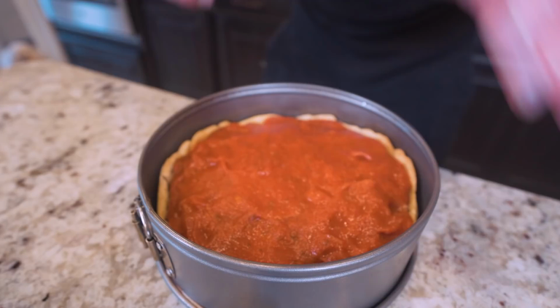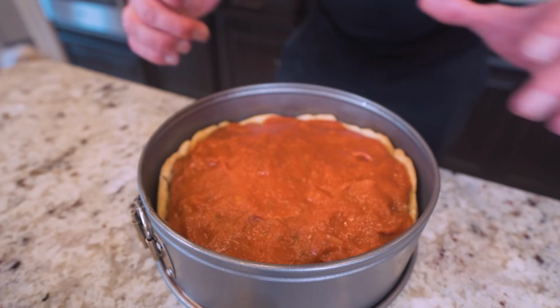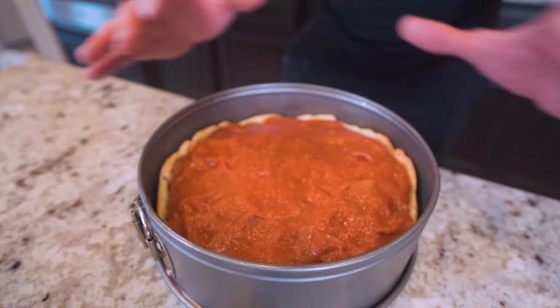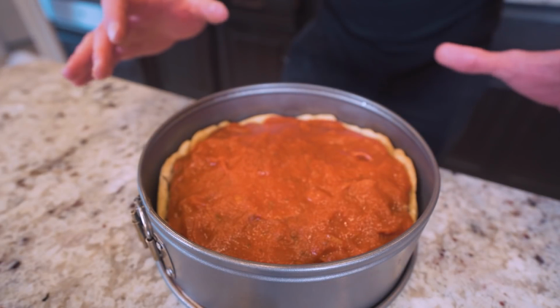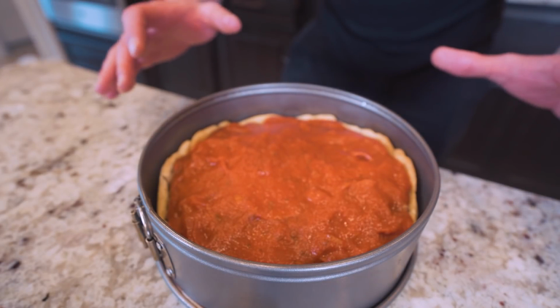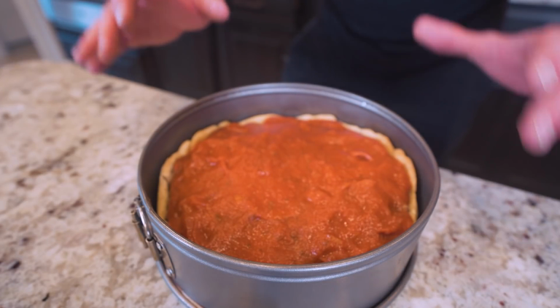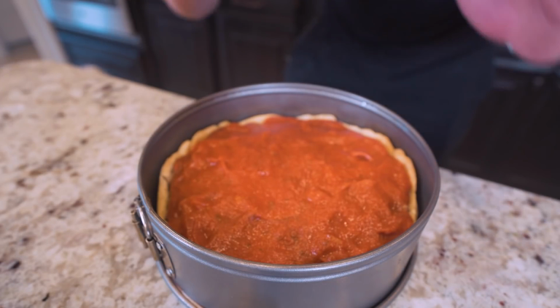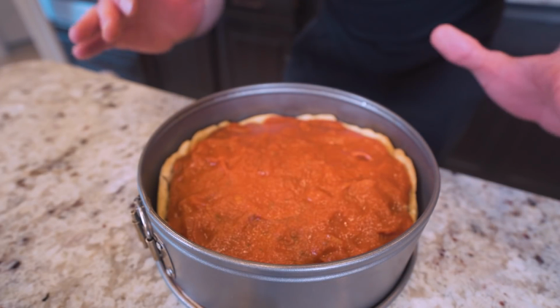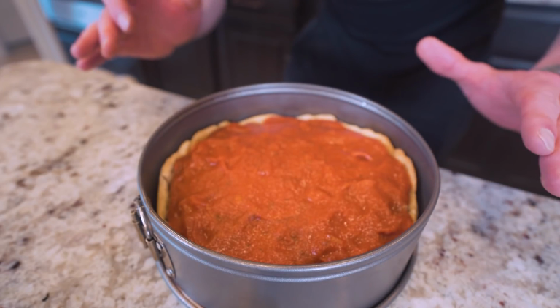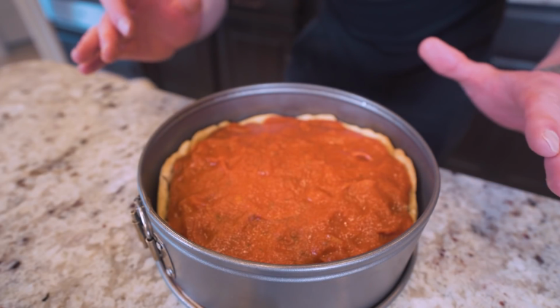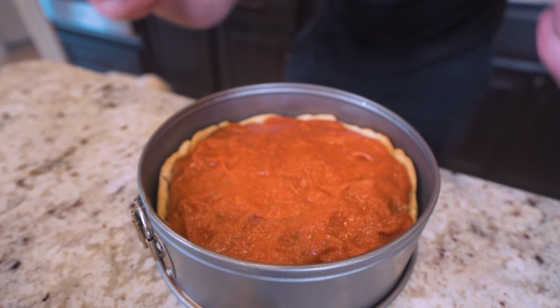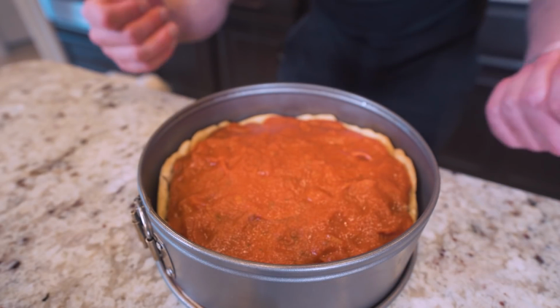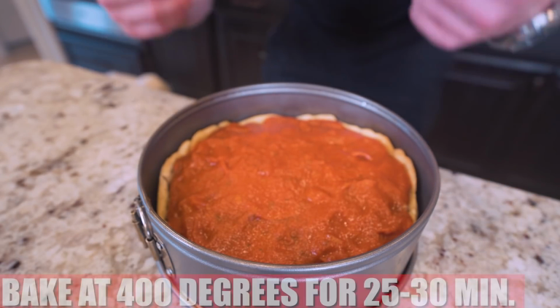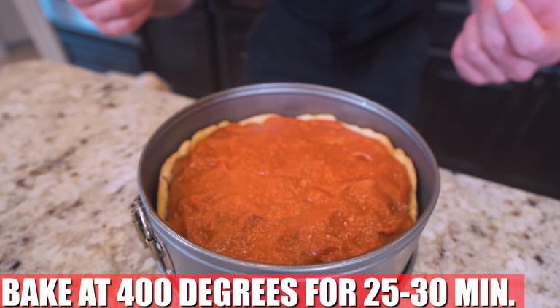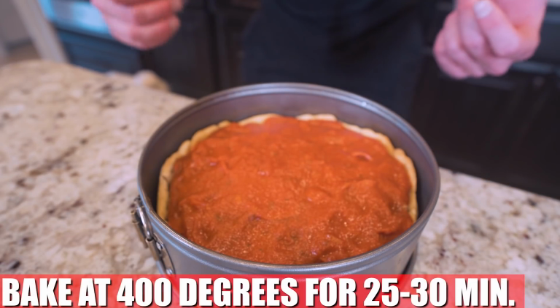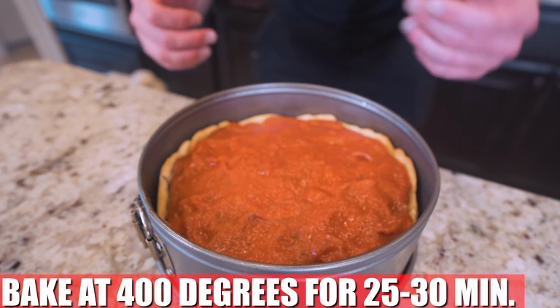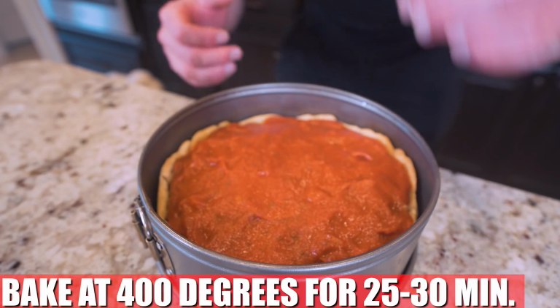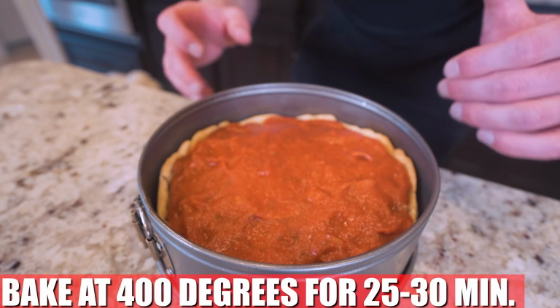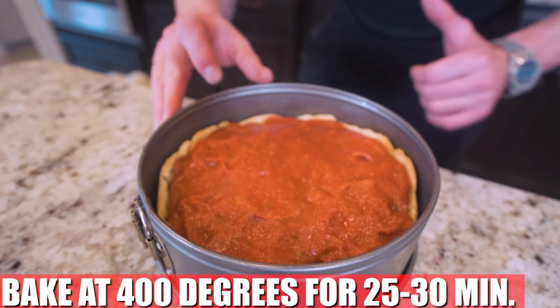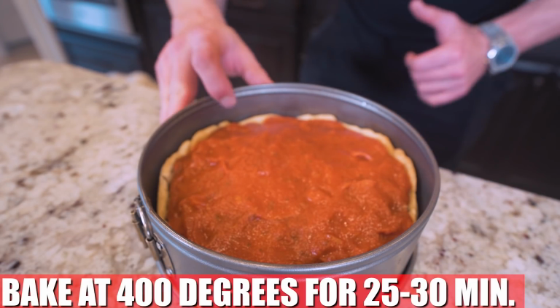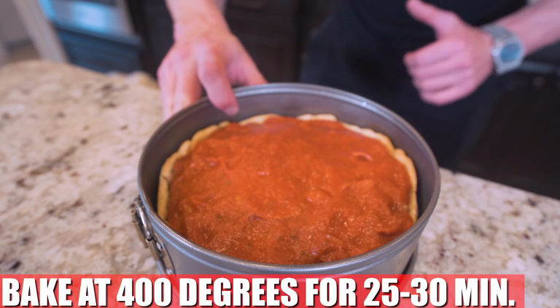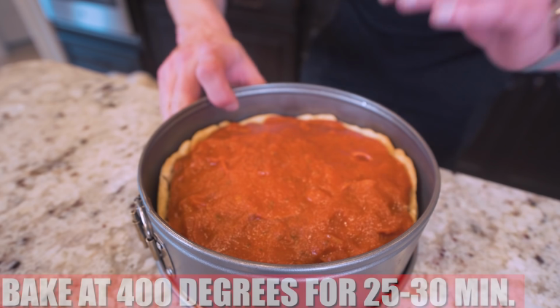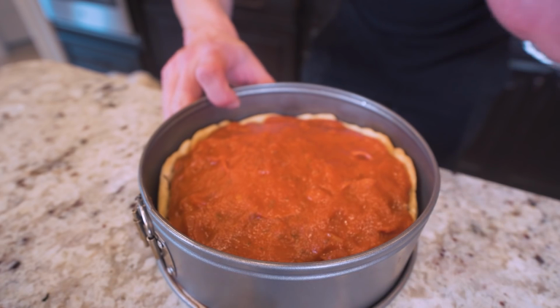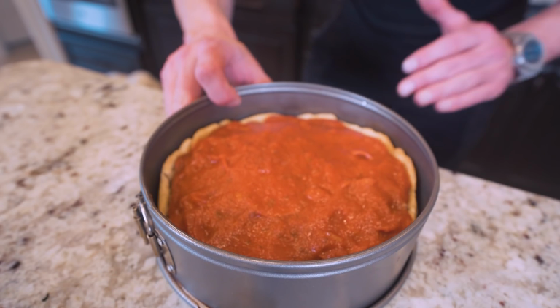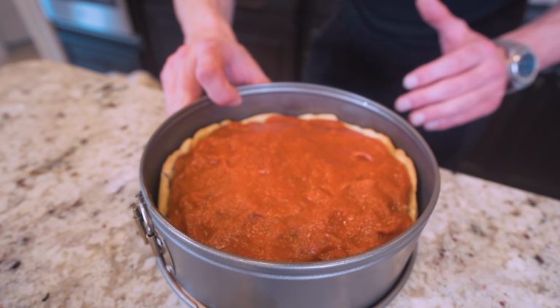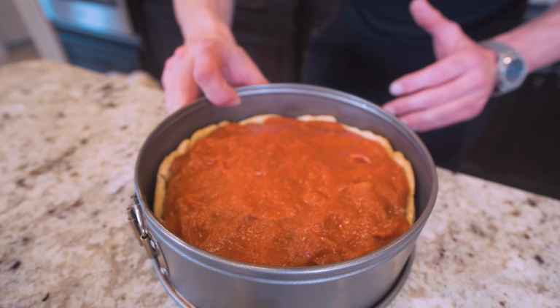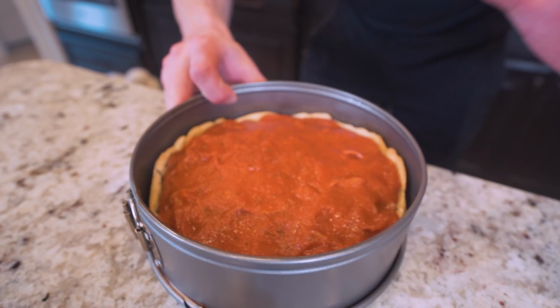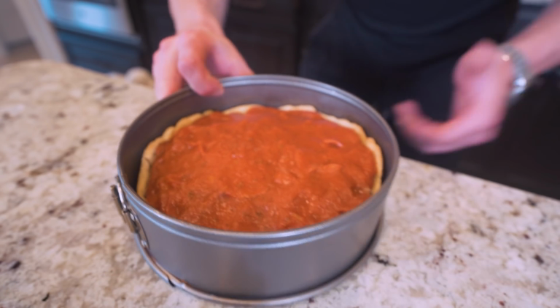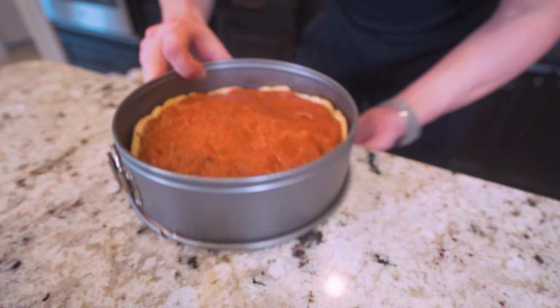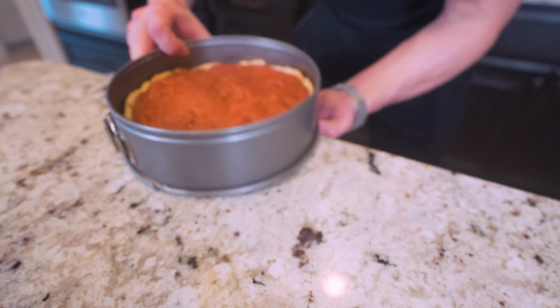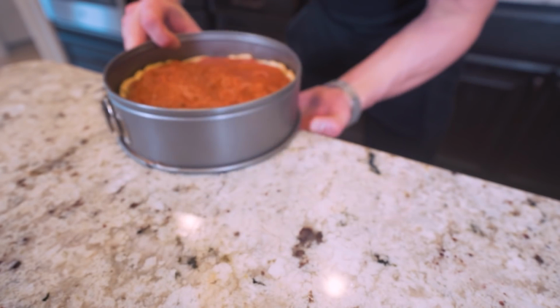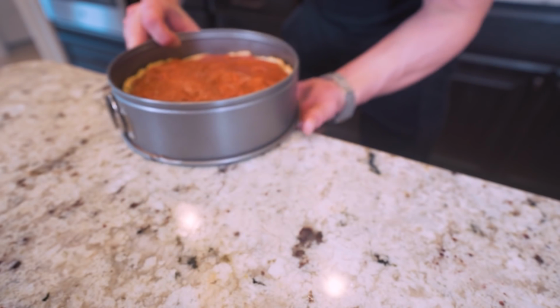And now that we got our sauce spread out, all this needs is about 25 to 30 more minutes in the oven at 400 degrees and she is going to be perfect. I'll see you guys on the other side.